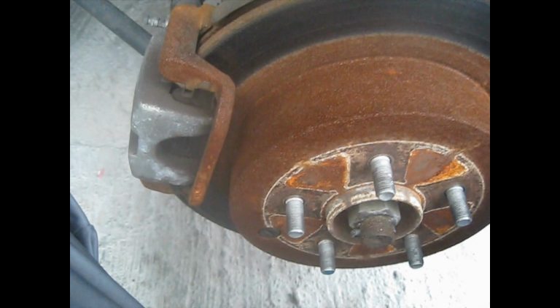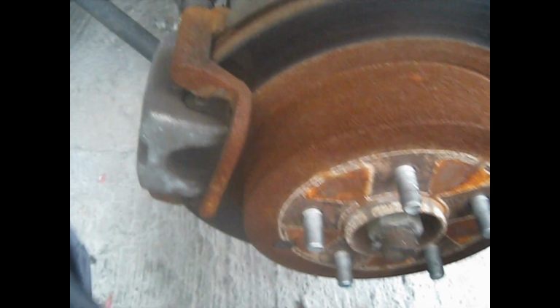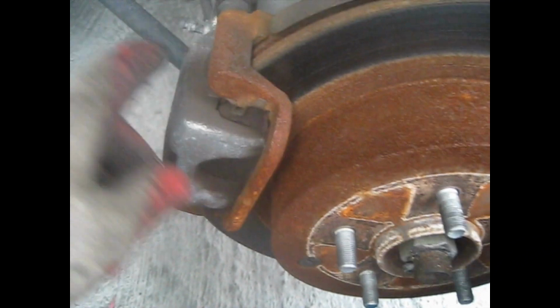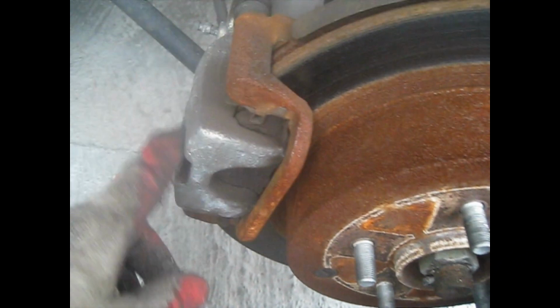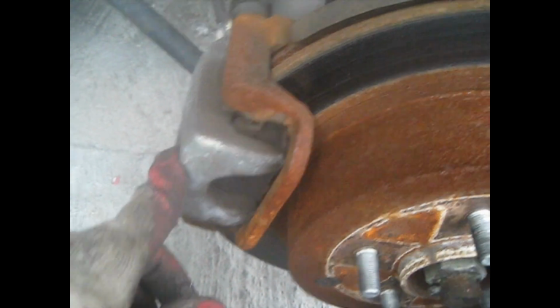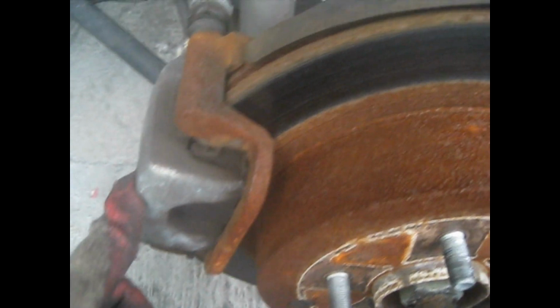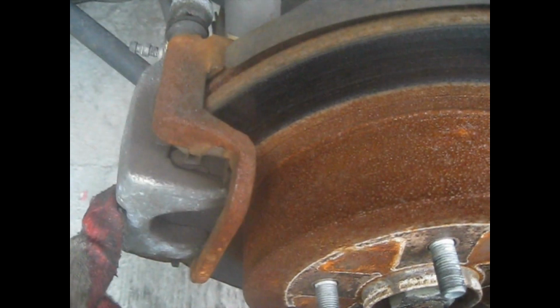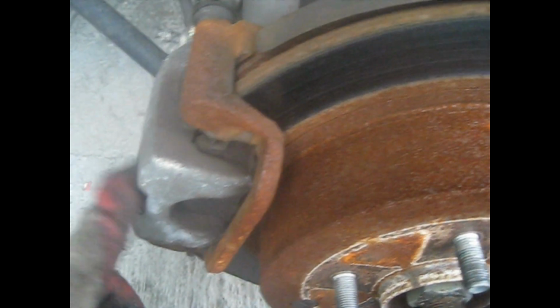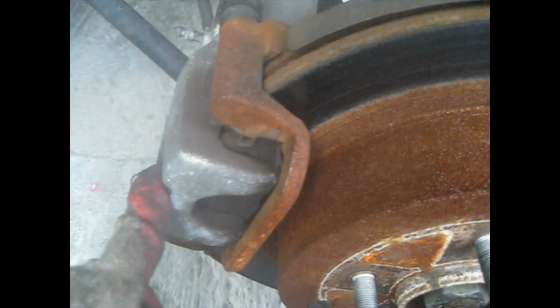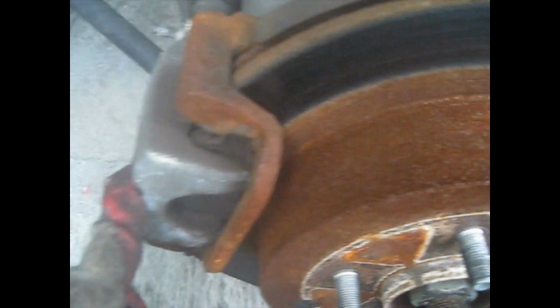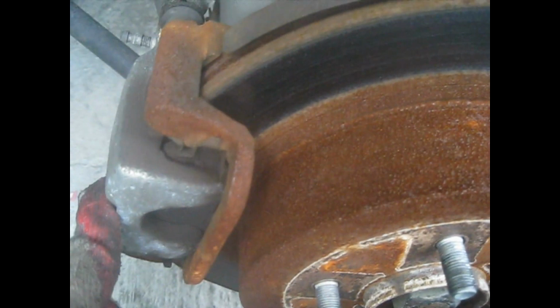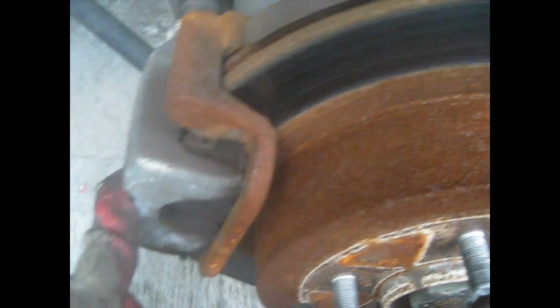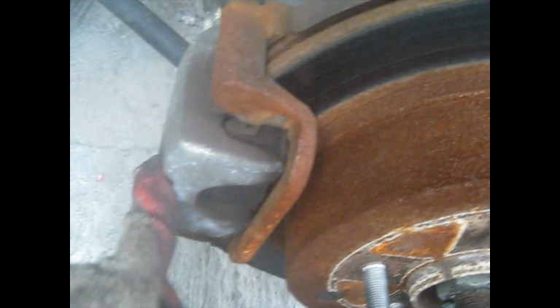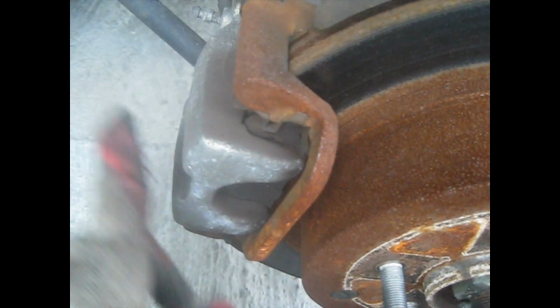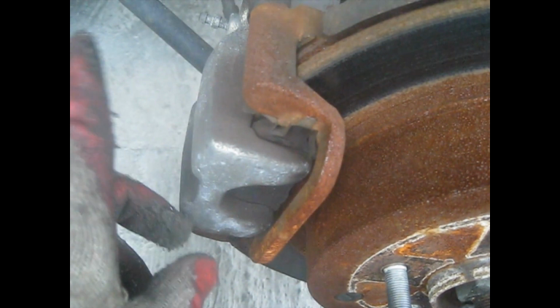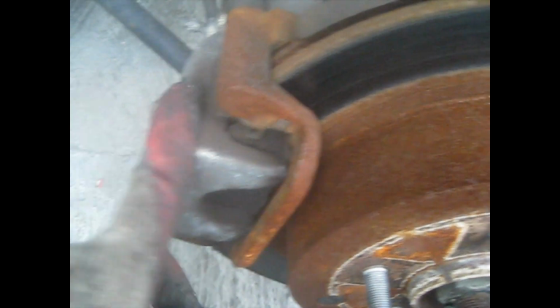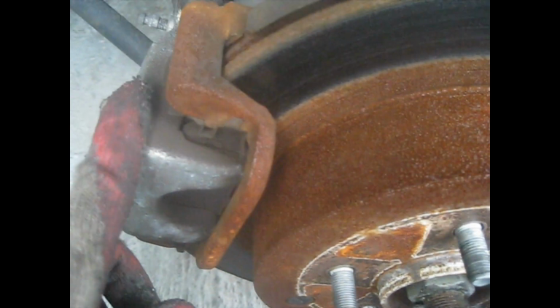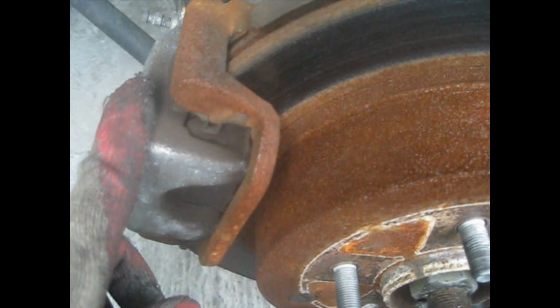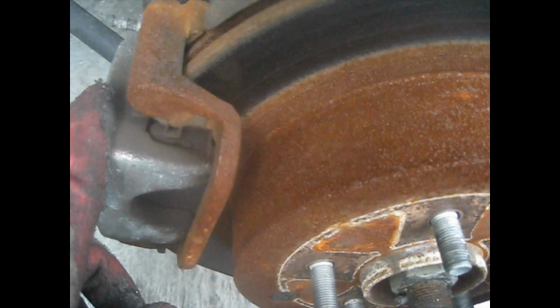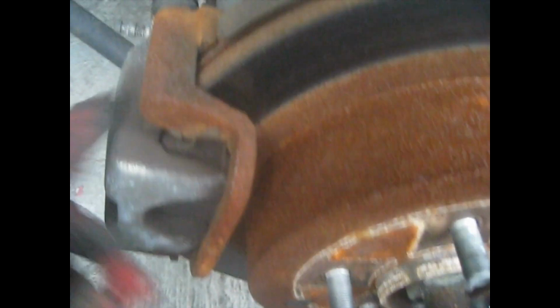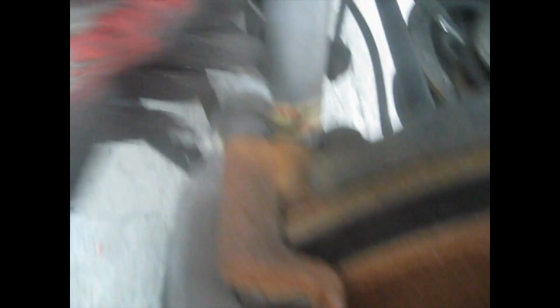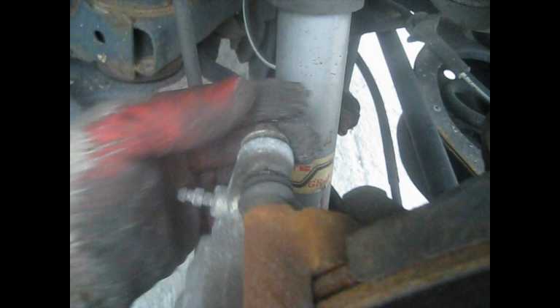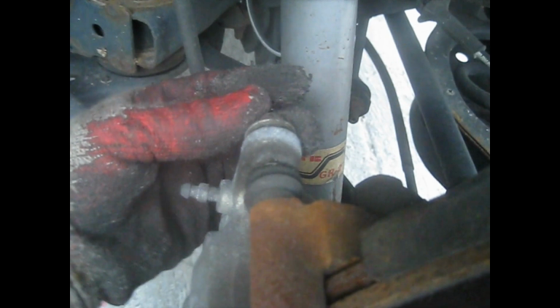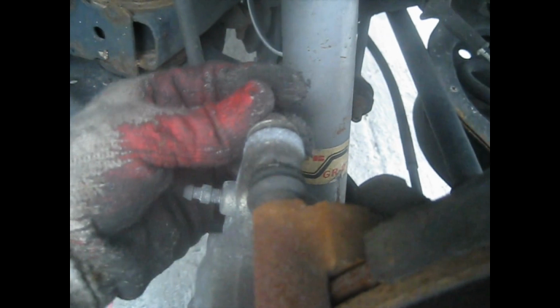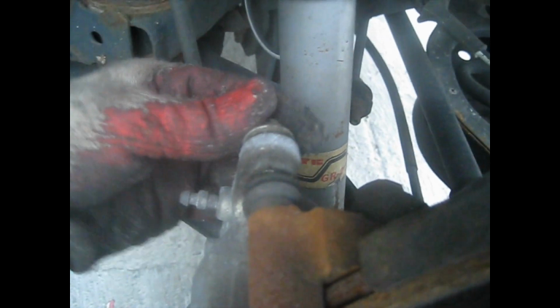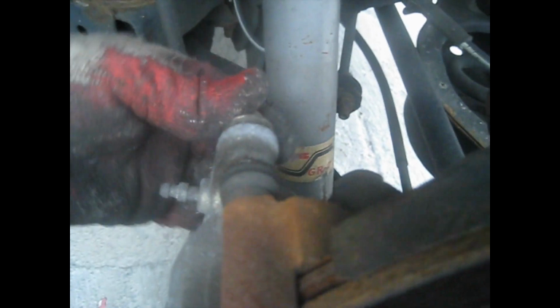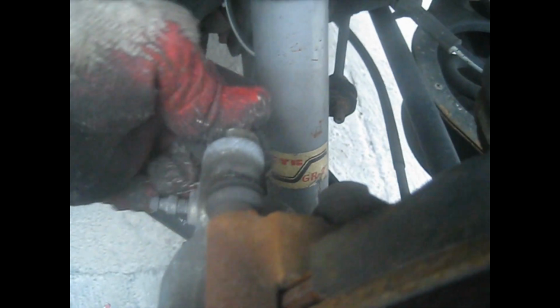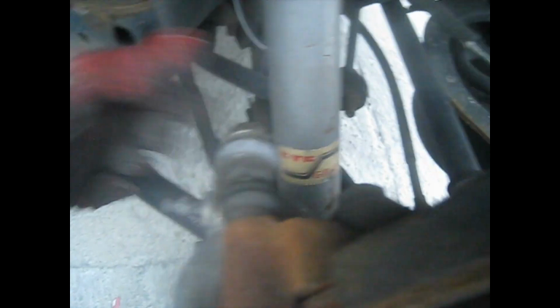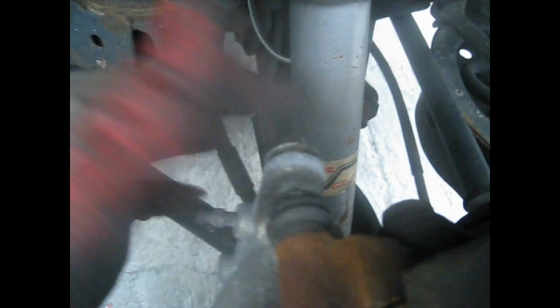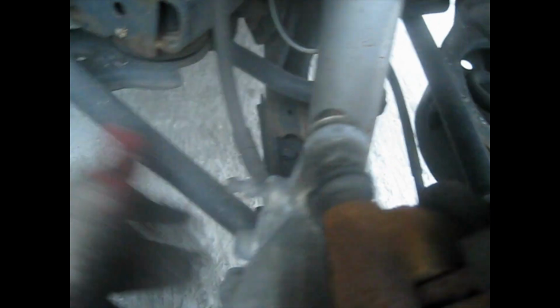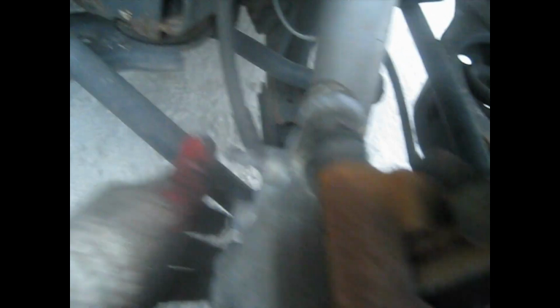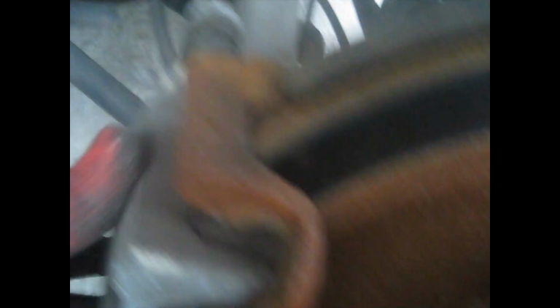The rear brake pads for the 2004 Nissan Murano use 14mm bolts — one at the top and one at the bottom.